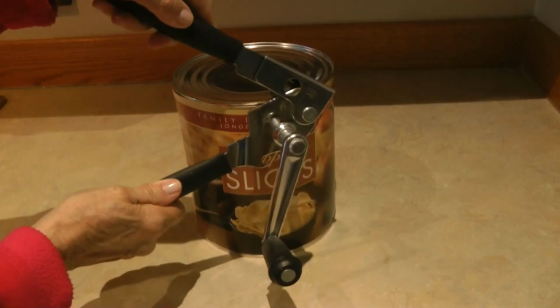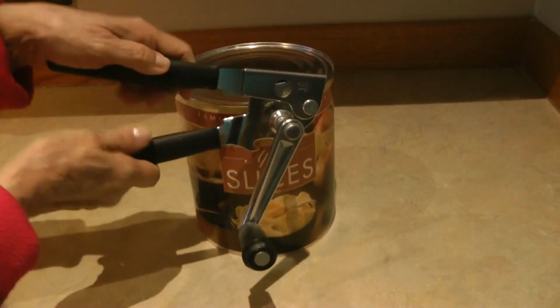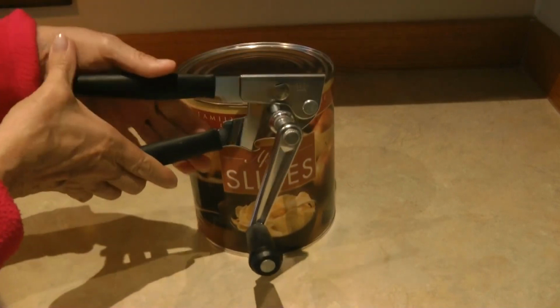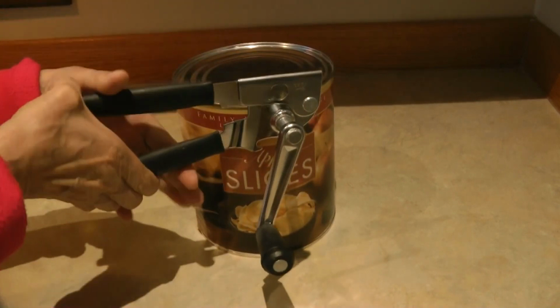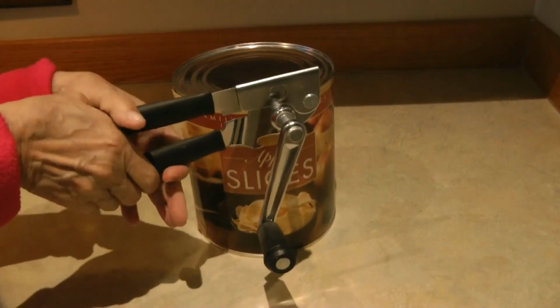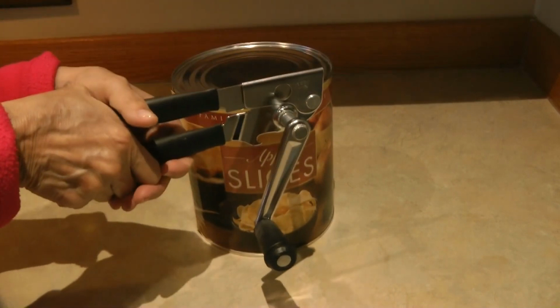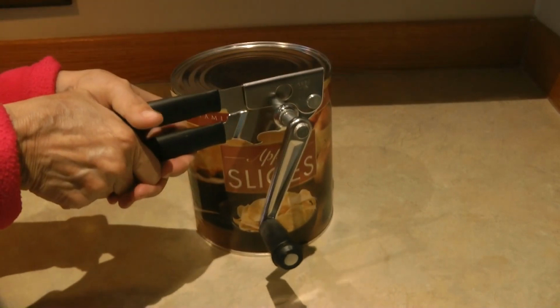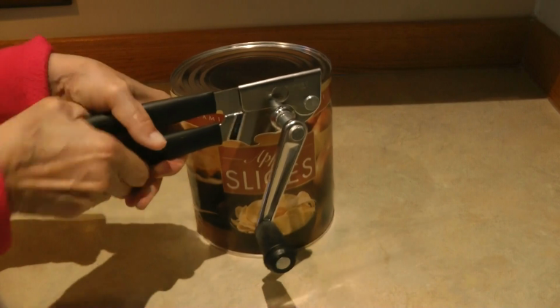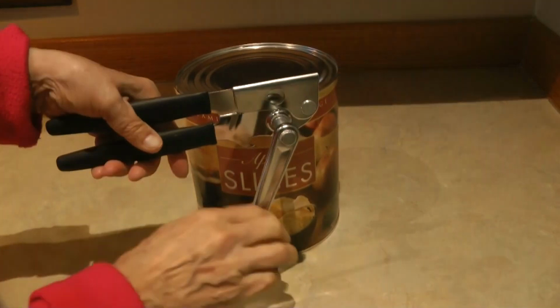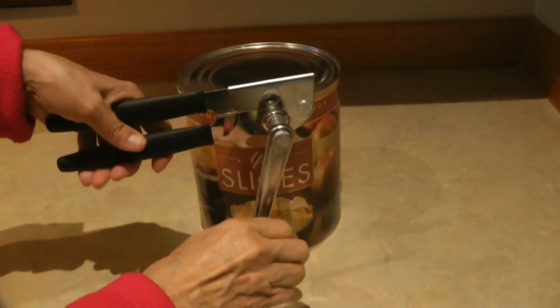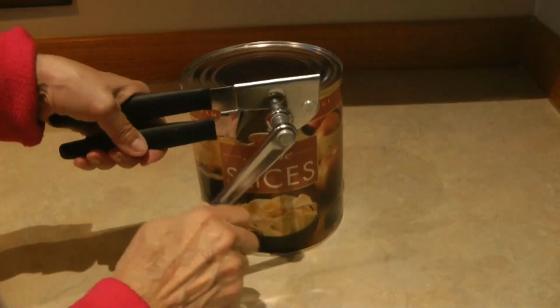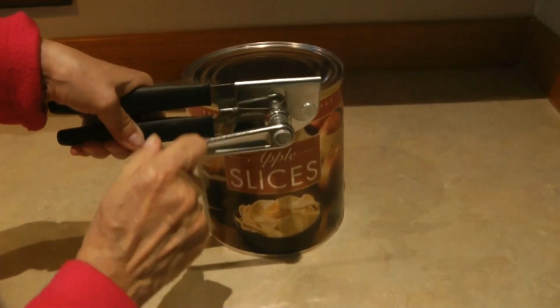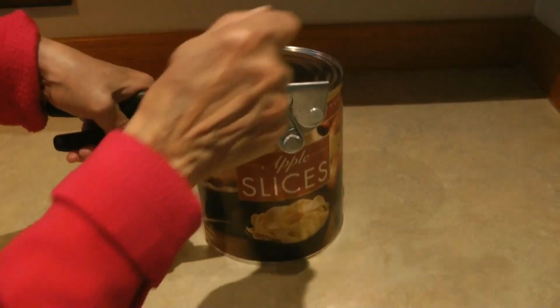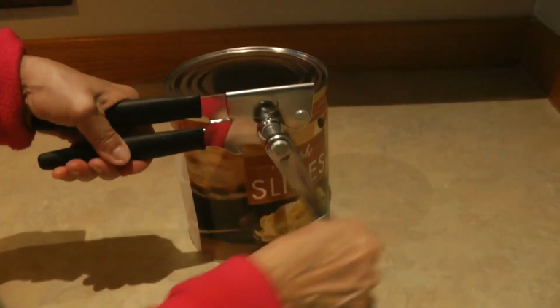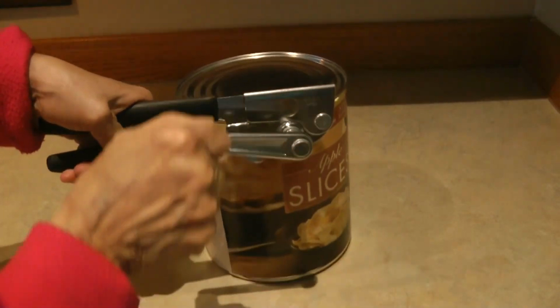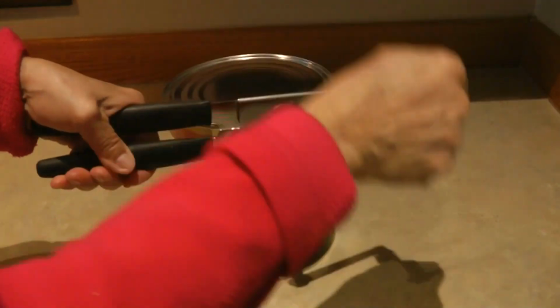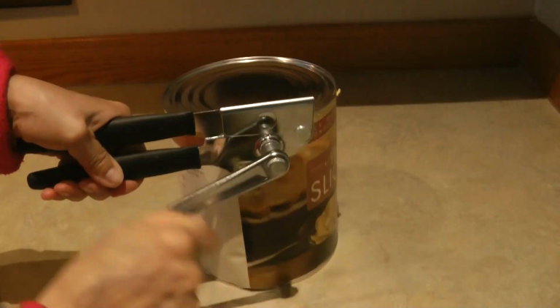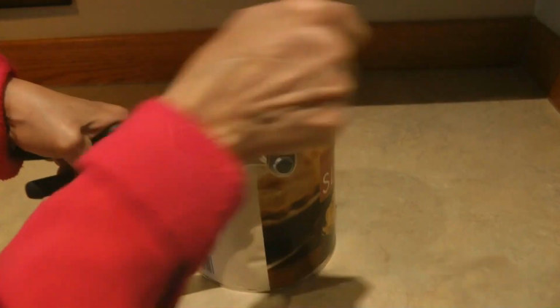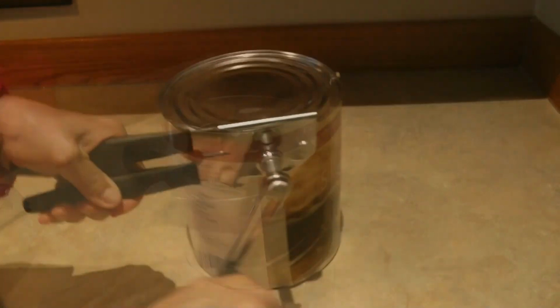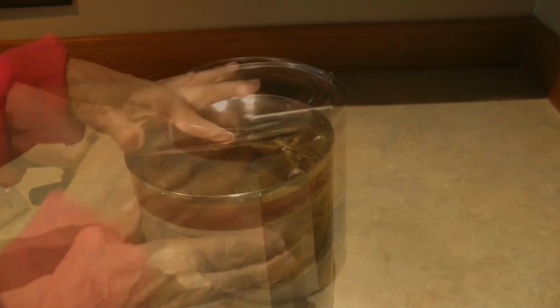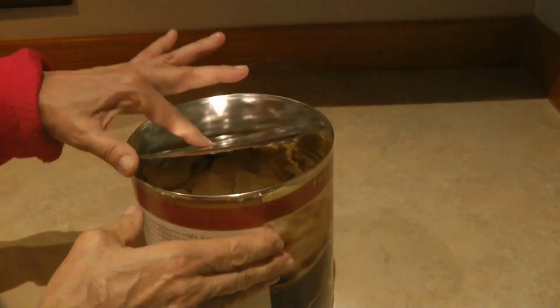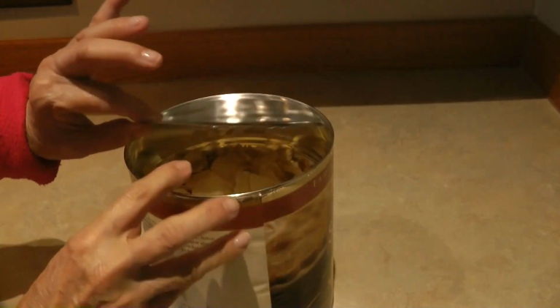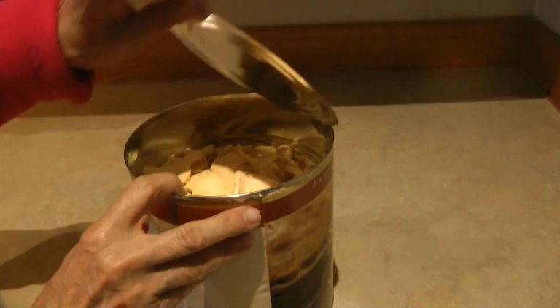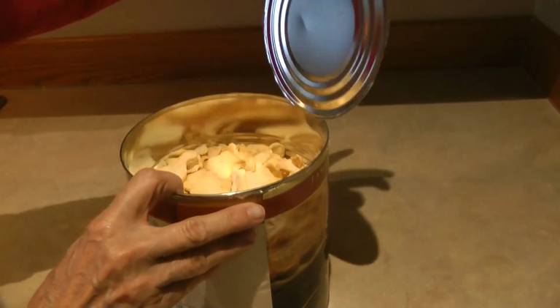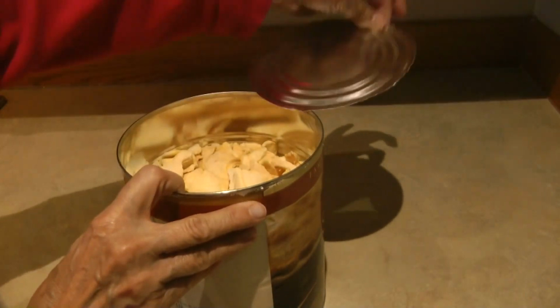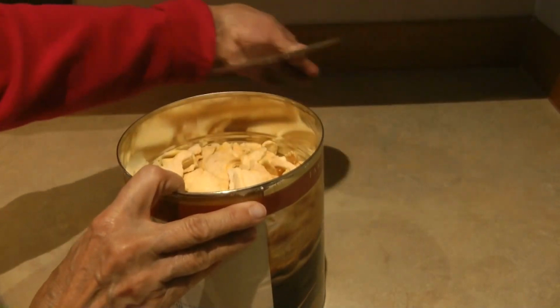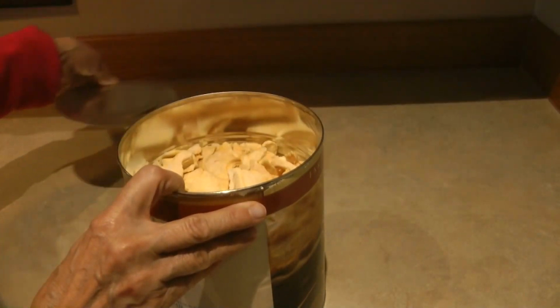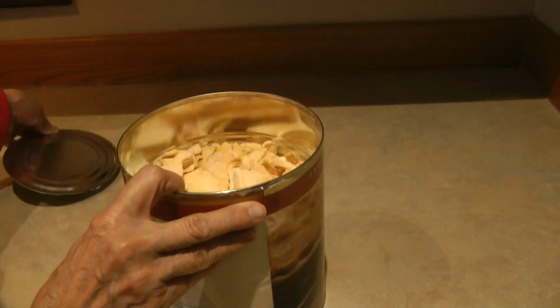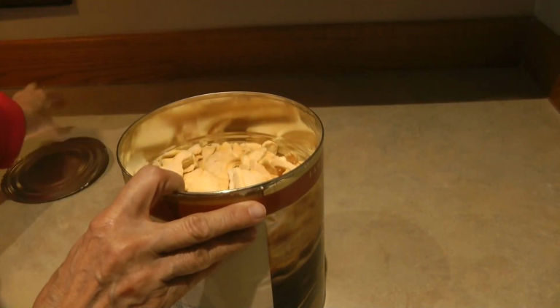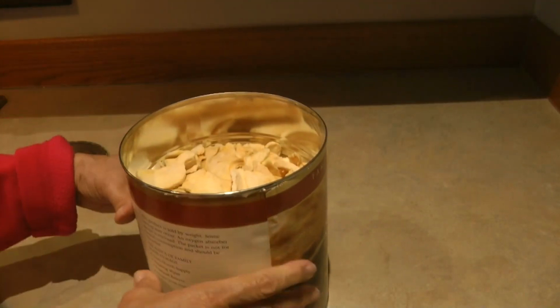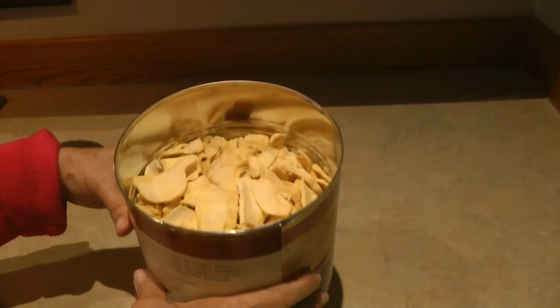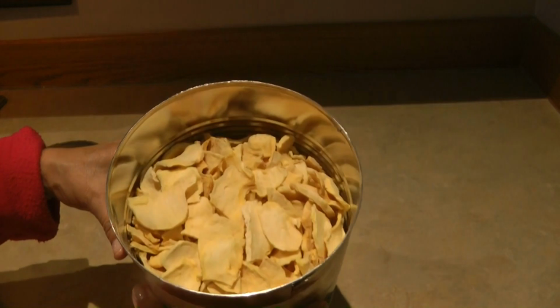Let's go ahead and open up this can of dehydrated apples from the LDS or the Mormon Church. You can see inside it looks more full than I might have thought it would be.